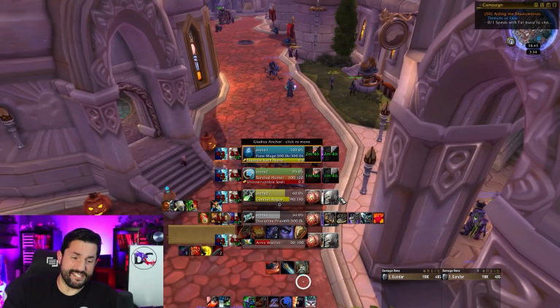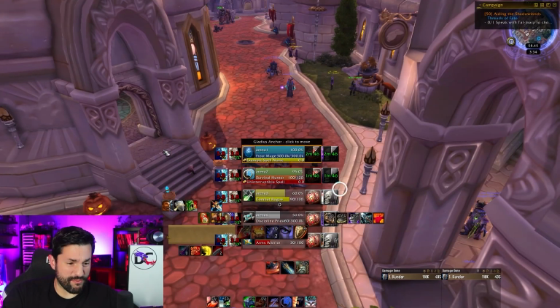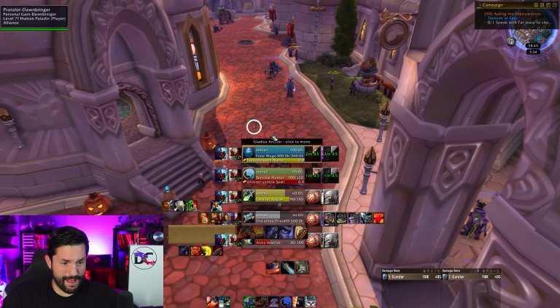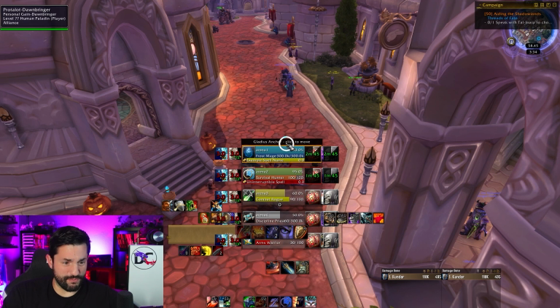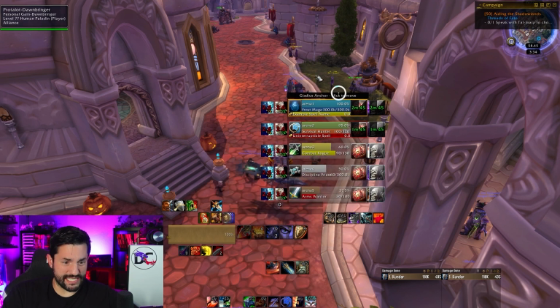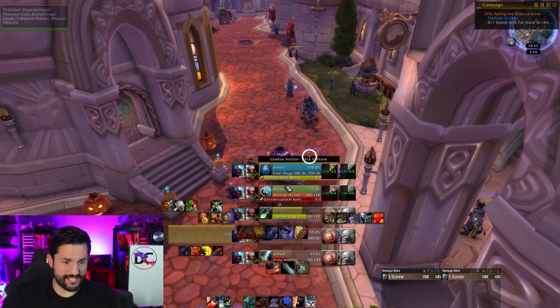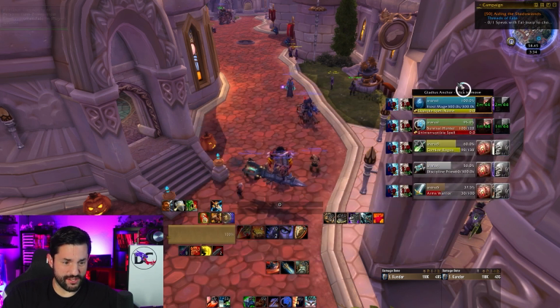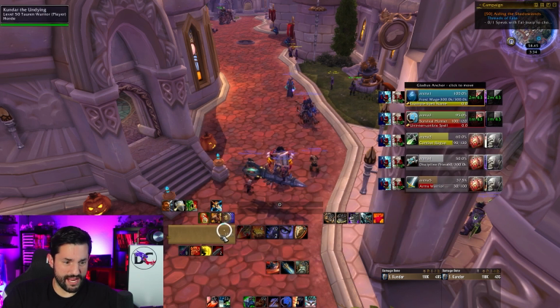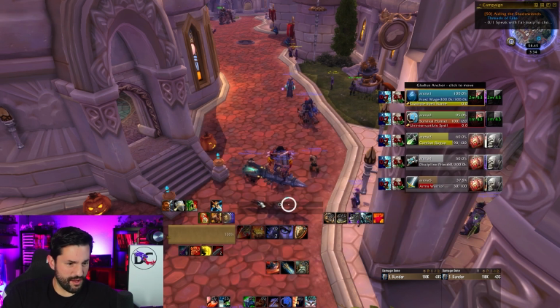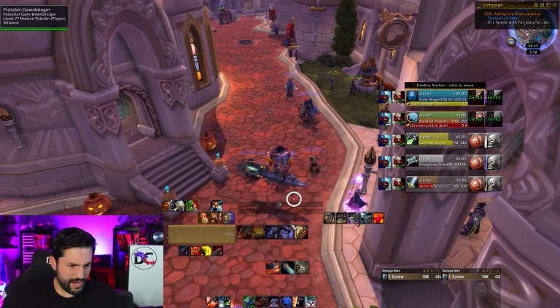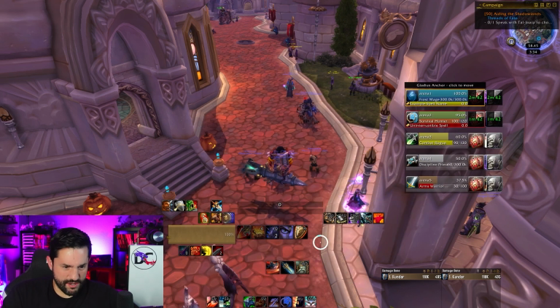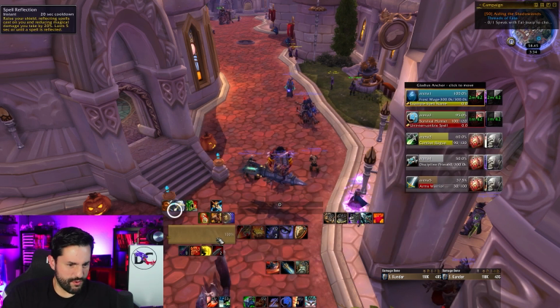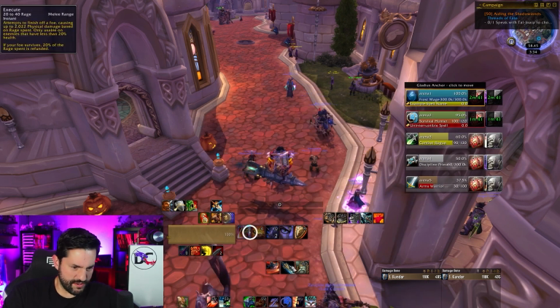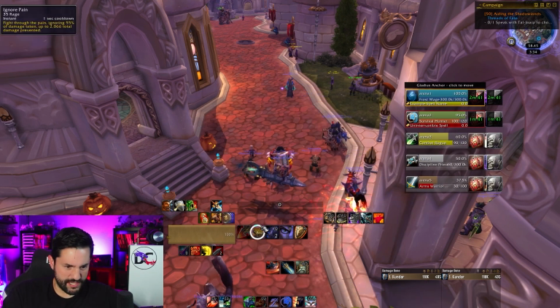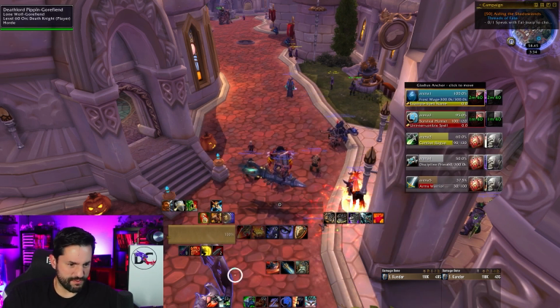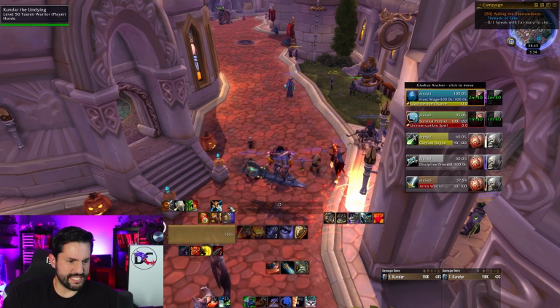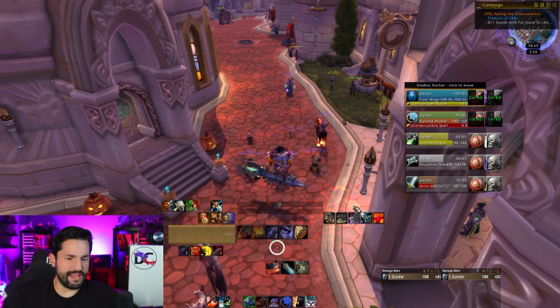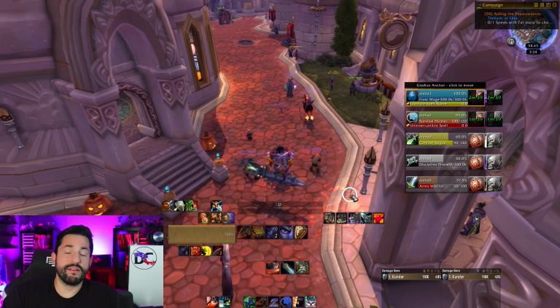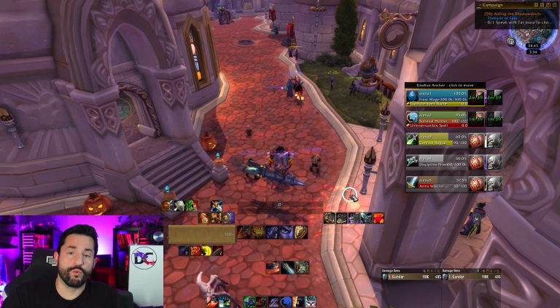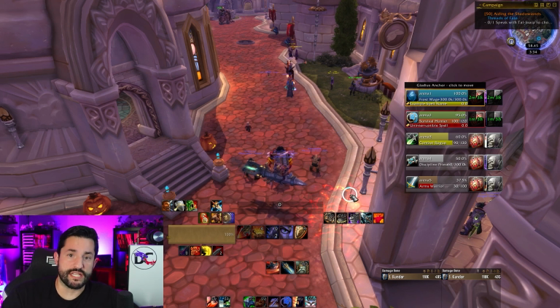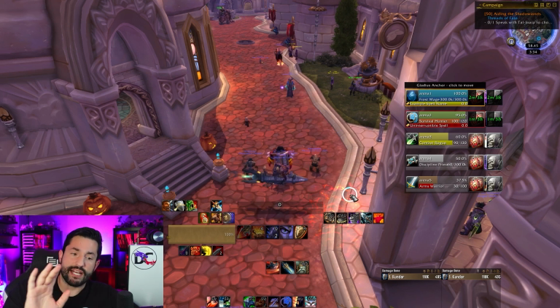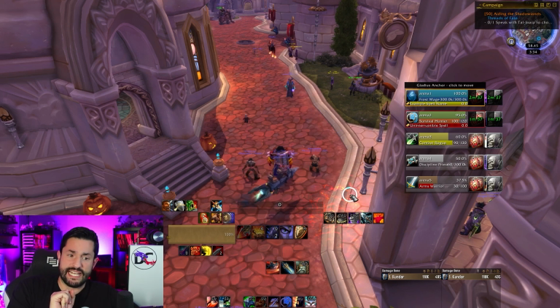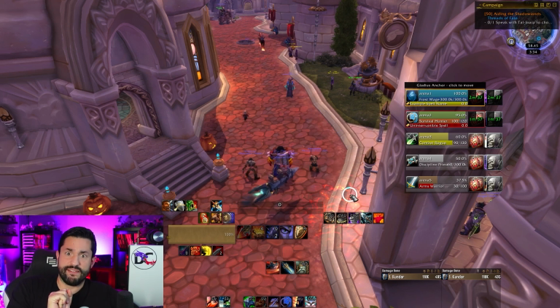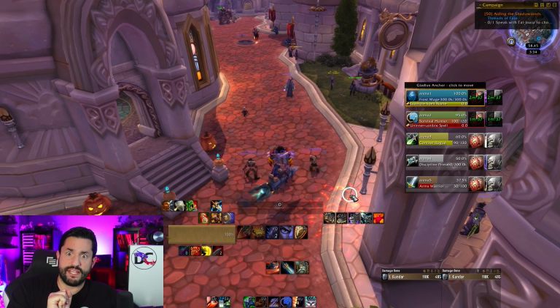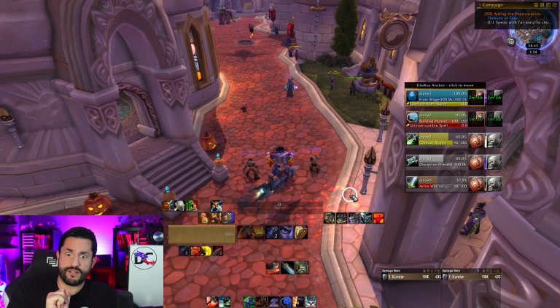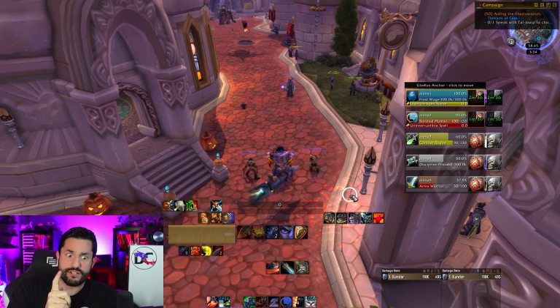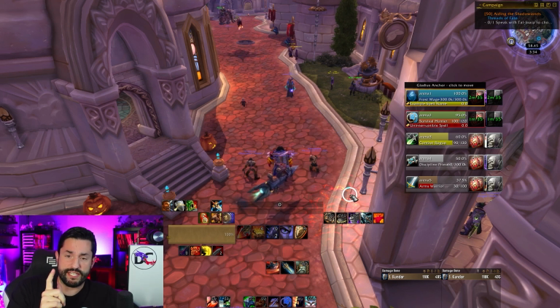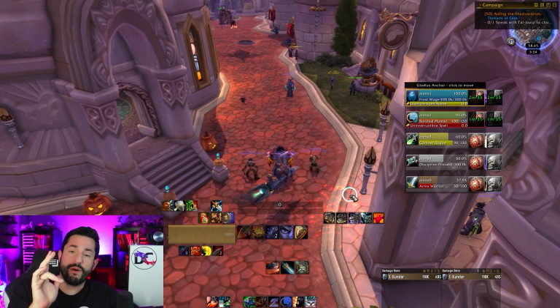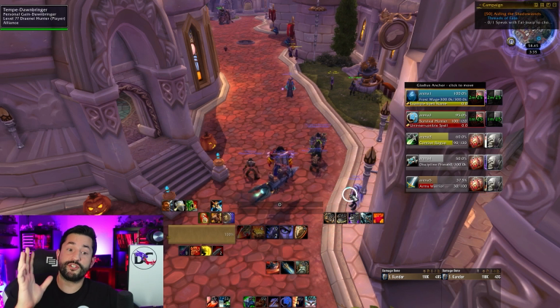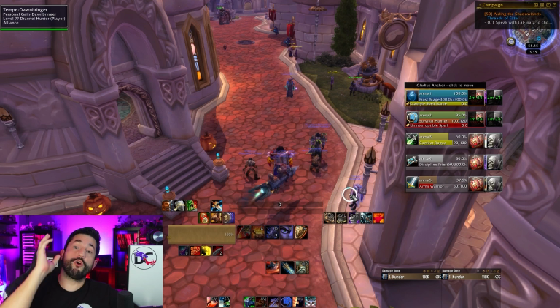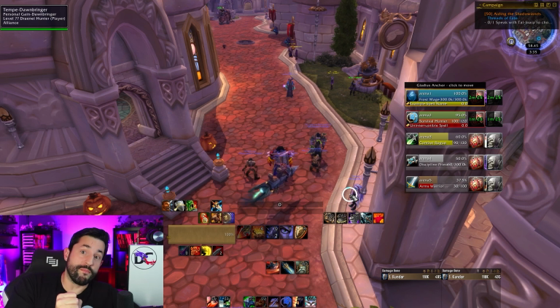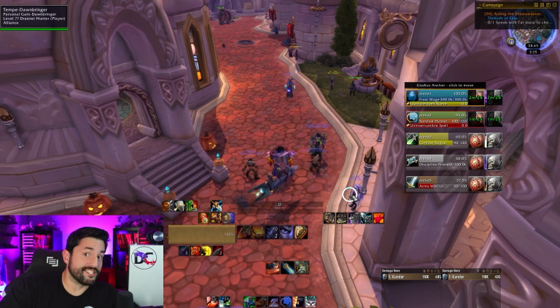This is about right — absolute mess. Gladius is all in the way, random WeakAuras, different abilities in different places. They might even look worse than this, because this is at least a little level 50 character that saw some attention. But you want to go from this to a clean setup.